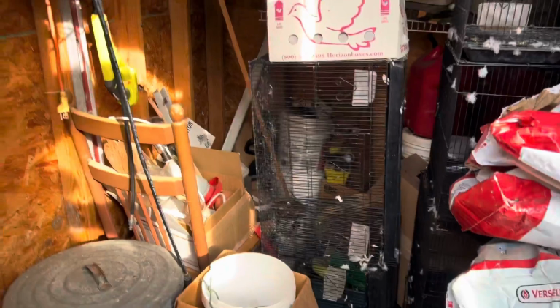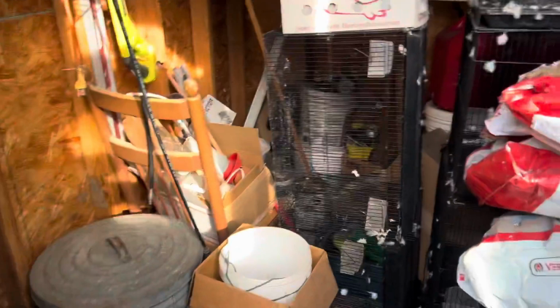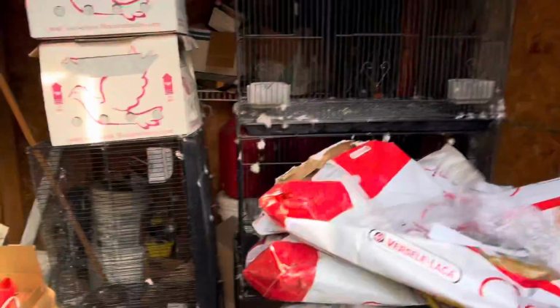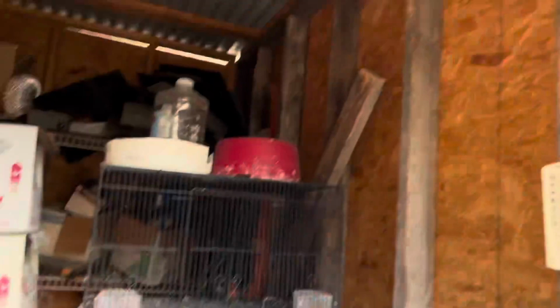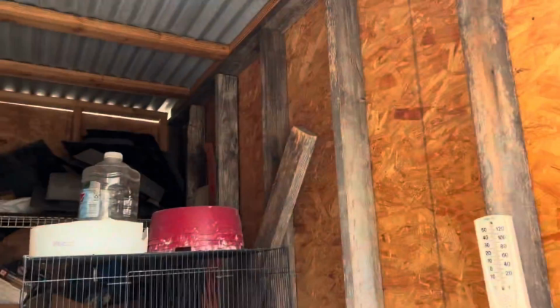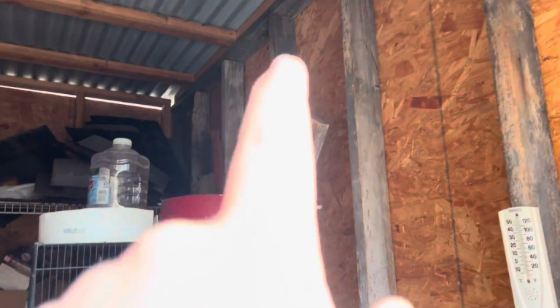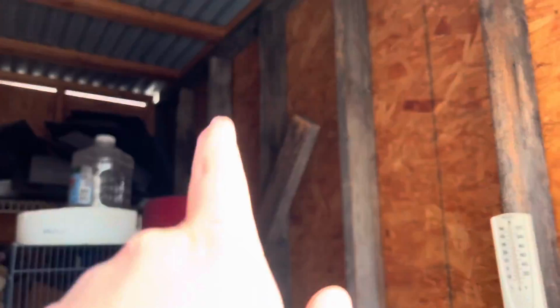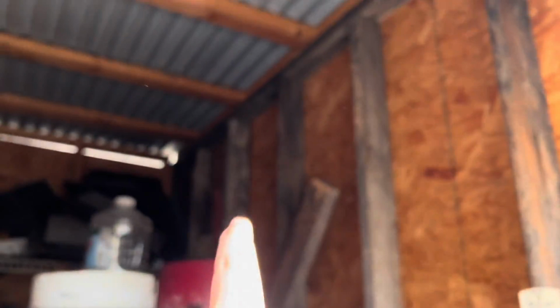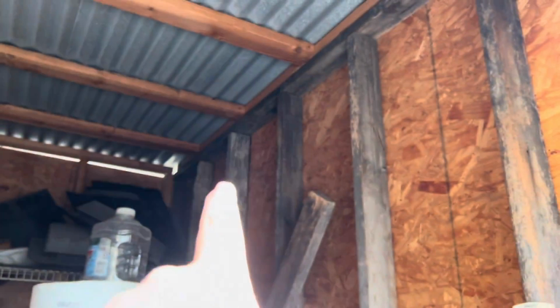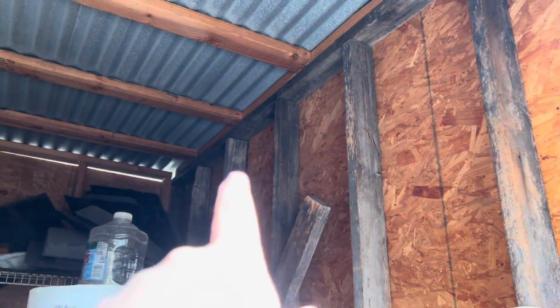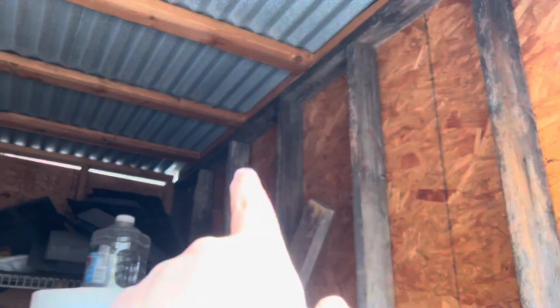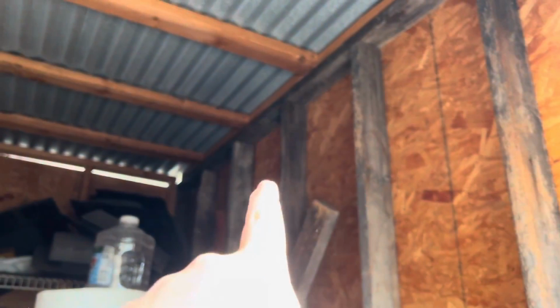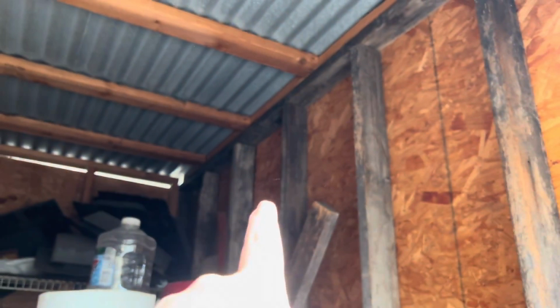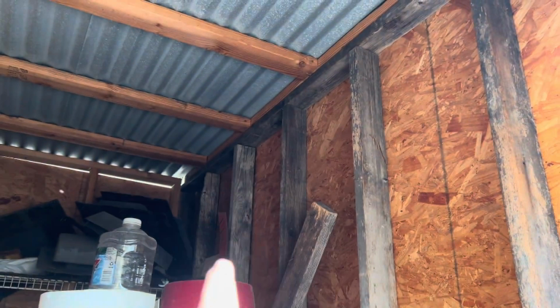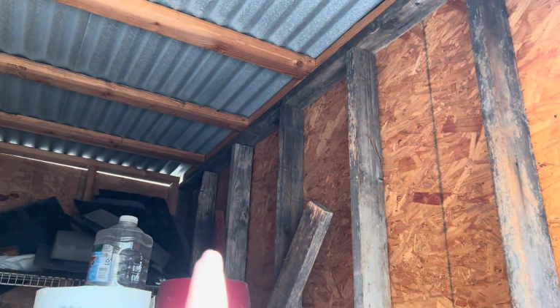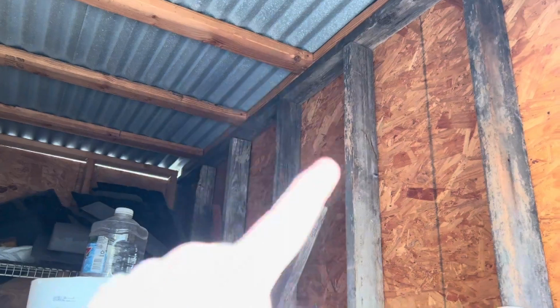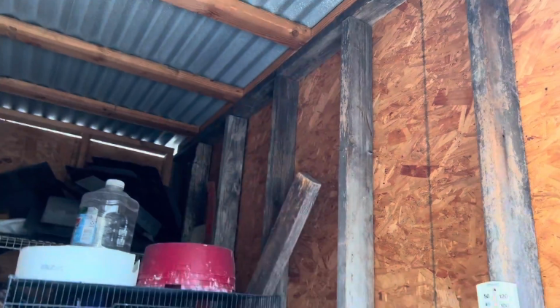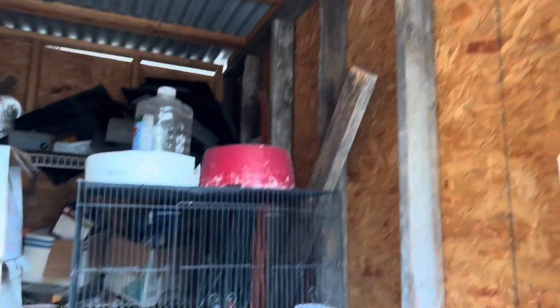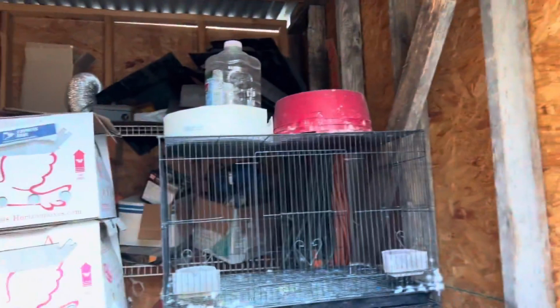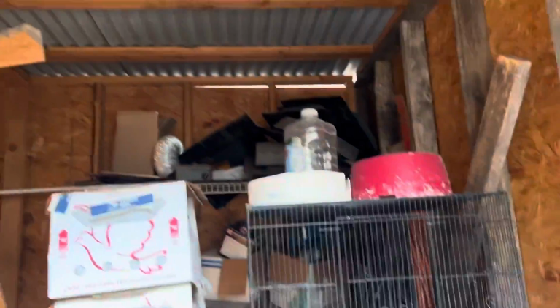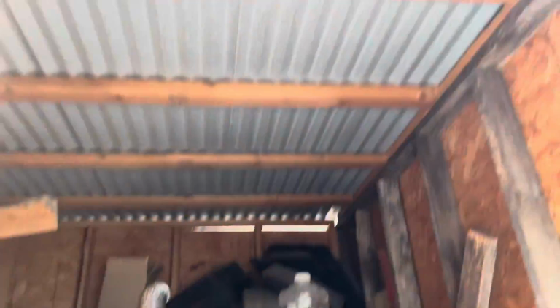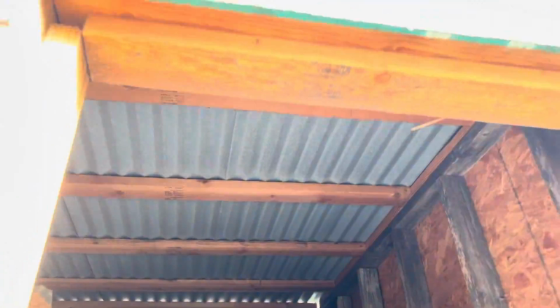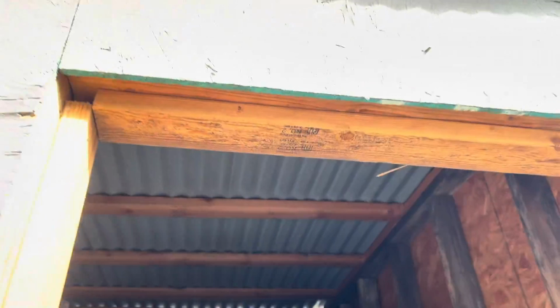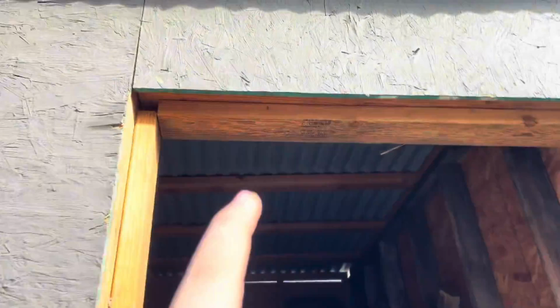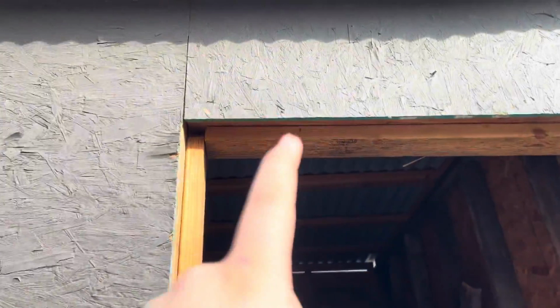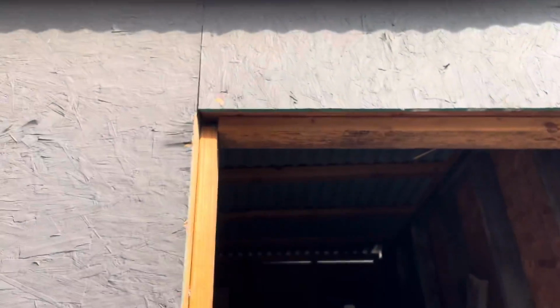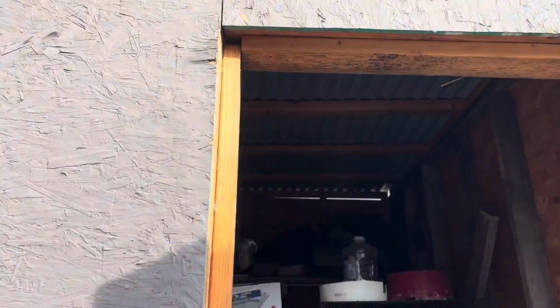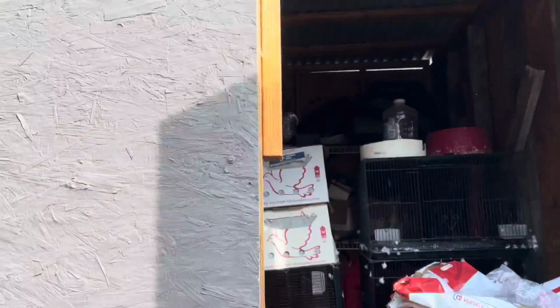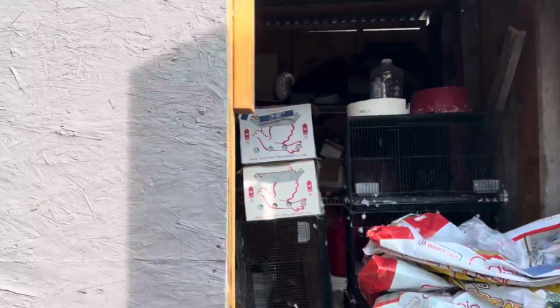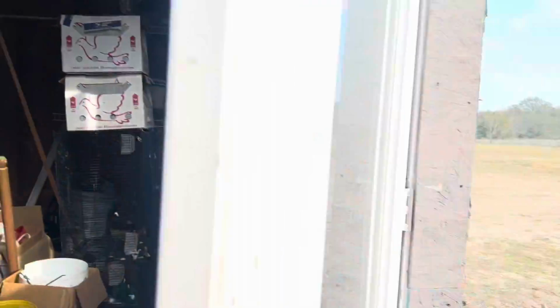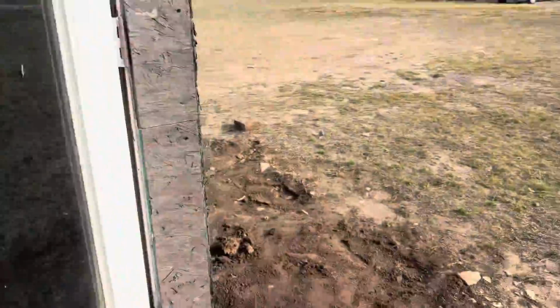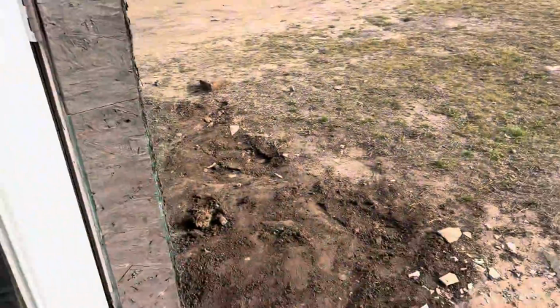My plans are to cut a hole up there to put wire across it so I can get better ventilation, and I may even put one right here above this door.